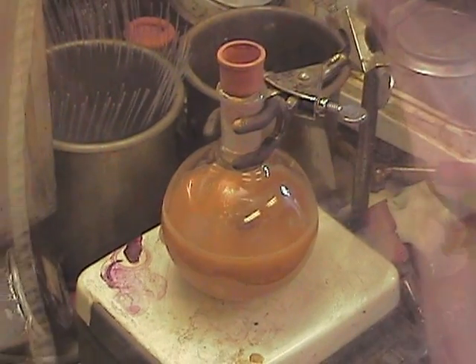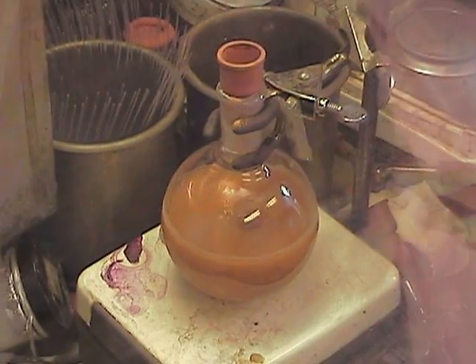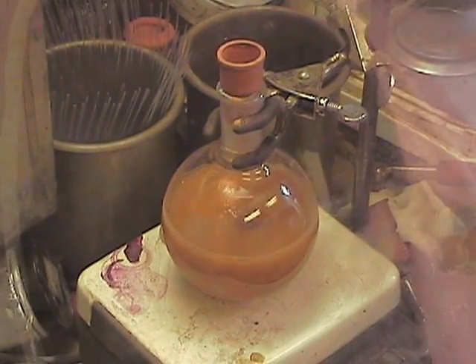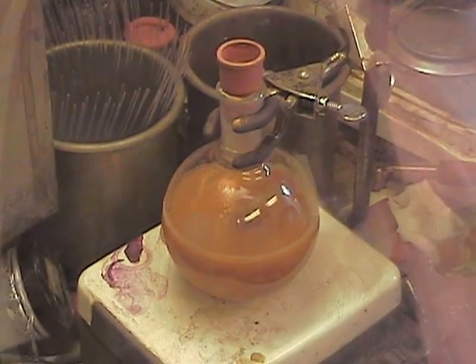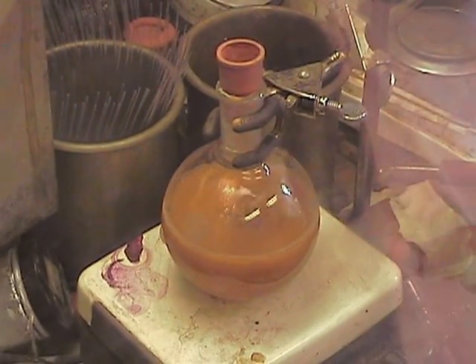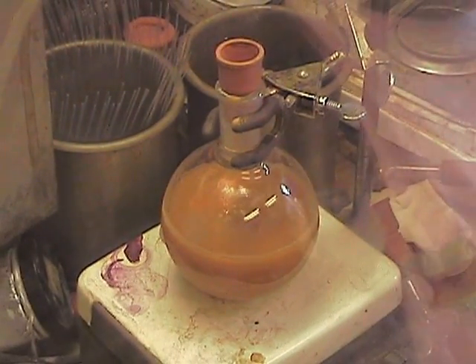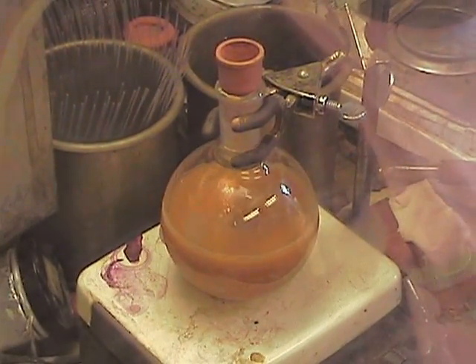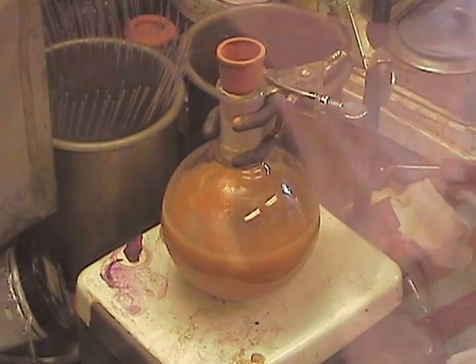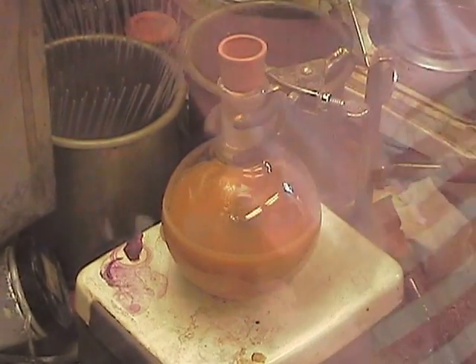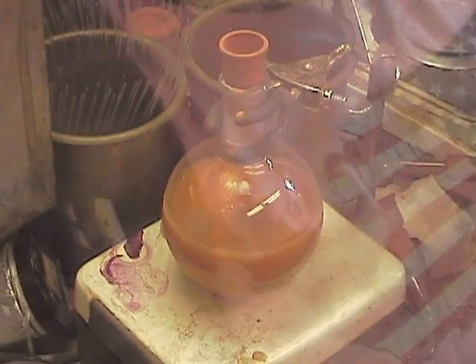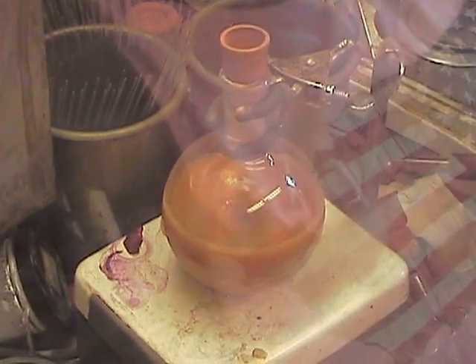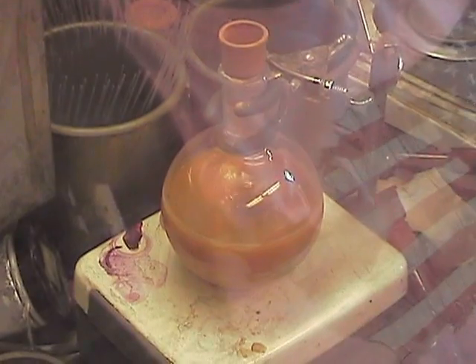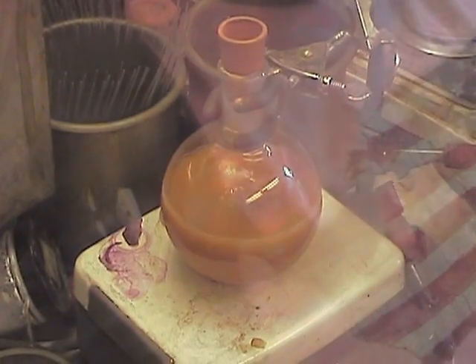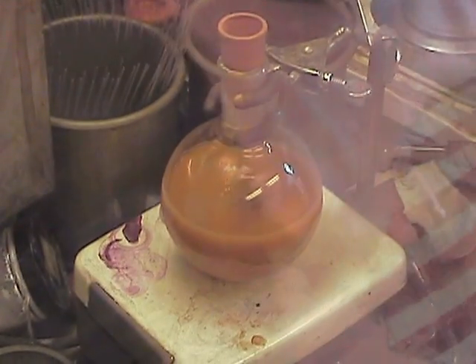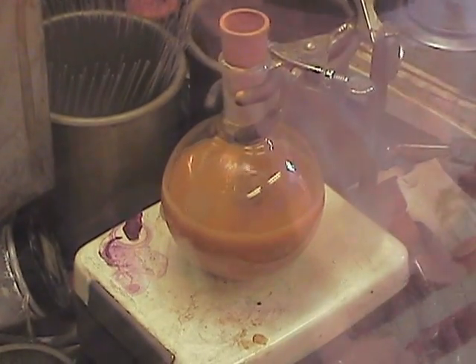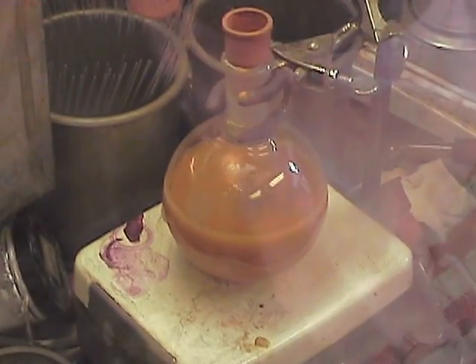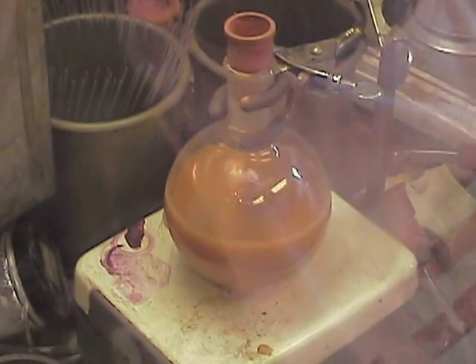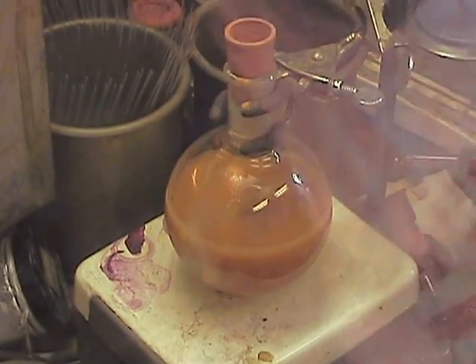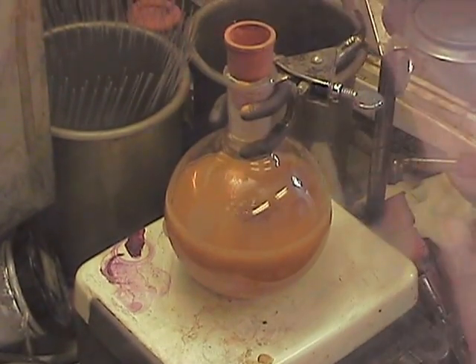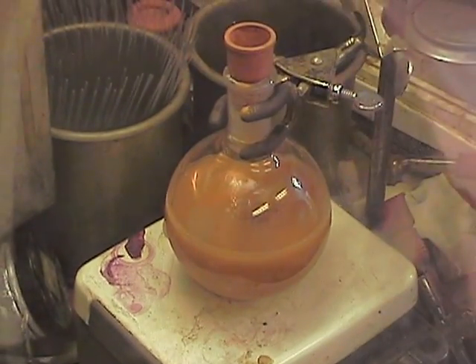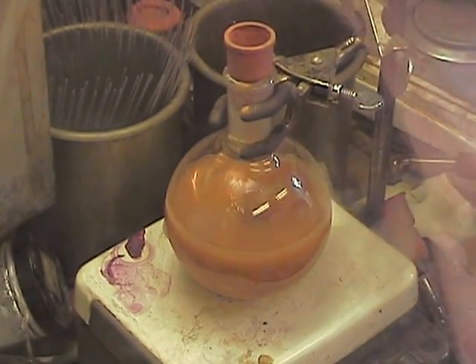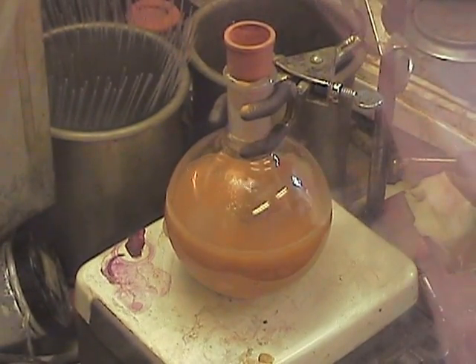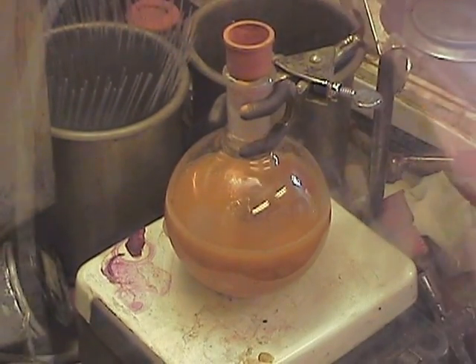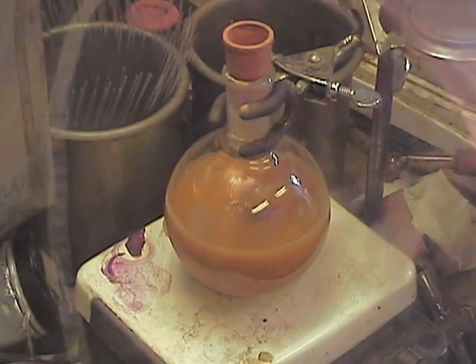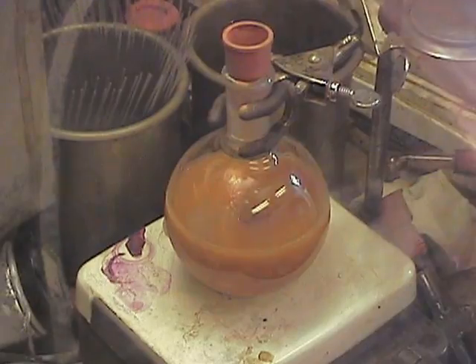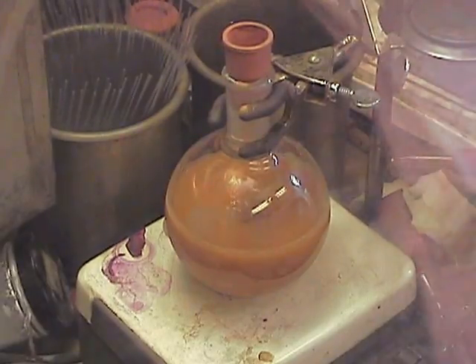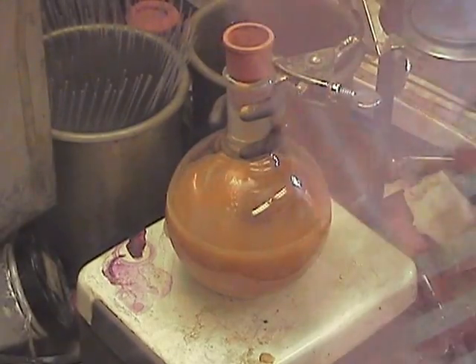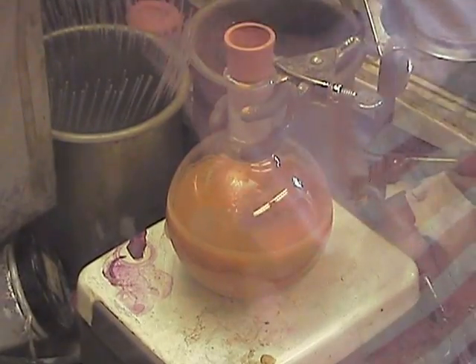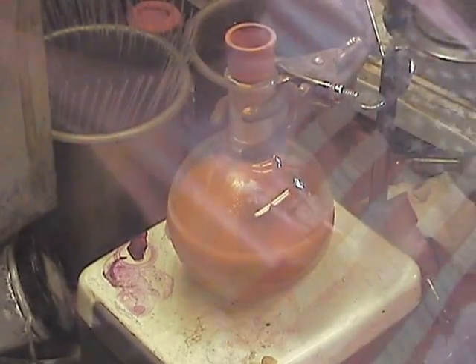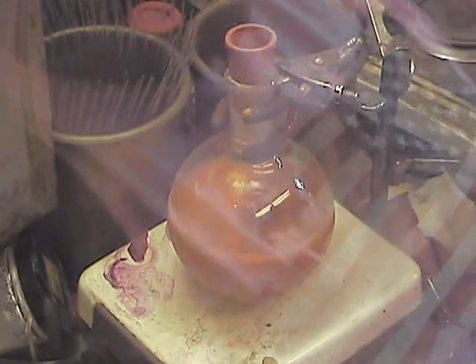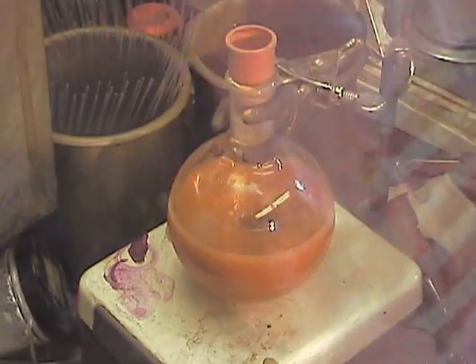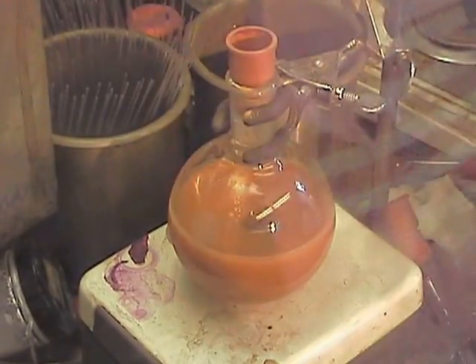Yeah, this will stir until it changes color, and then for three additional hours. Okay, great — then we'll resume for the workup. Thank you, Katie. Thank you, John.